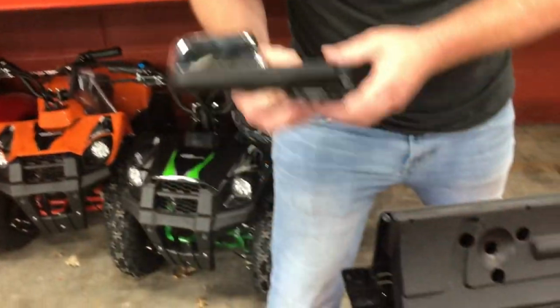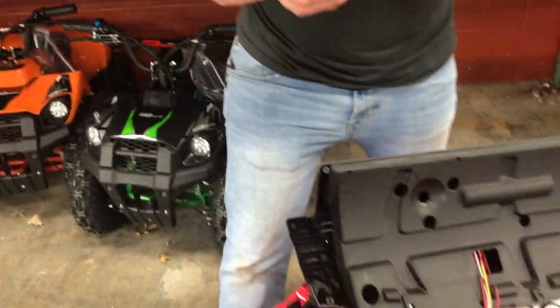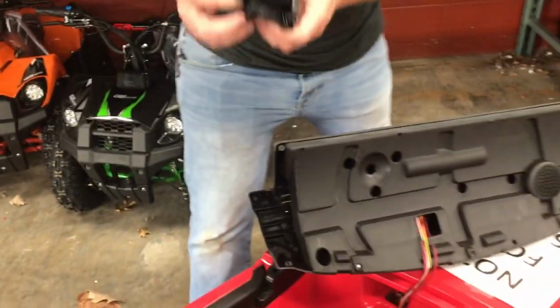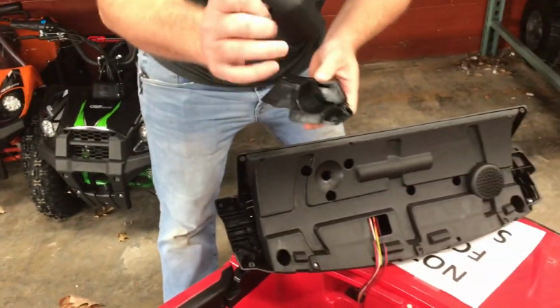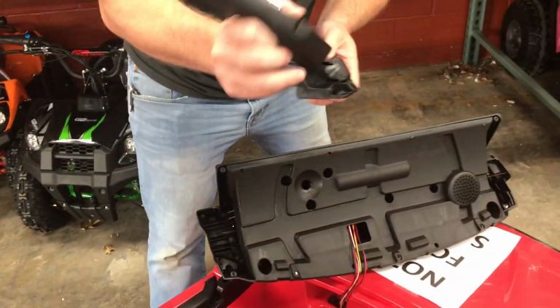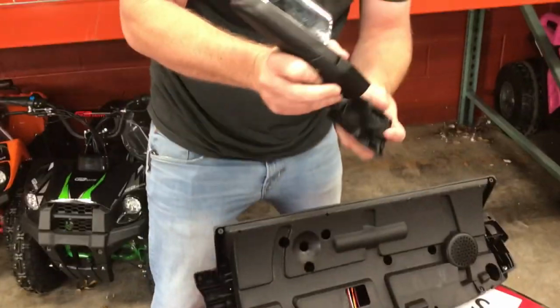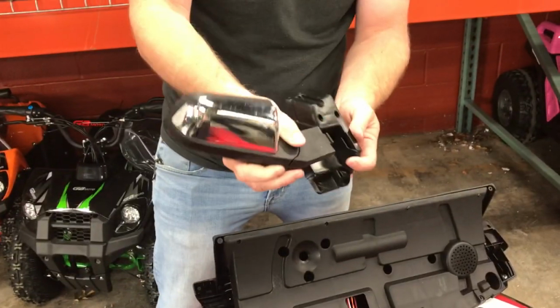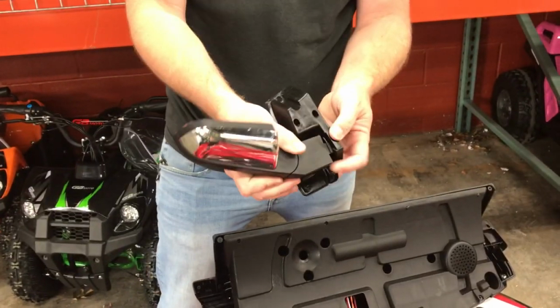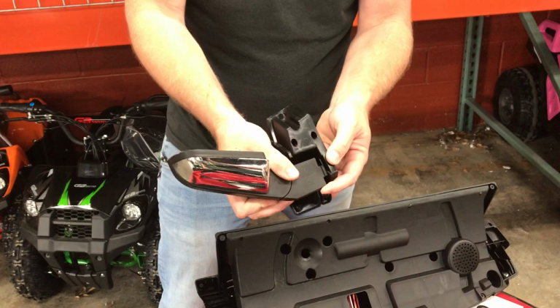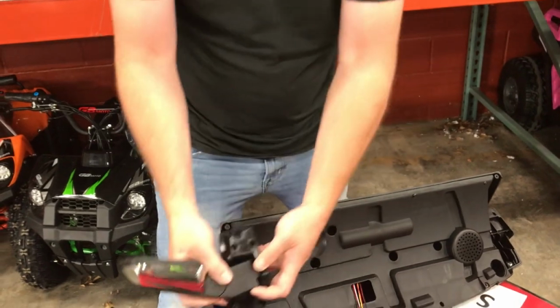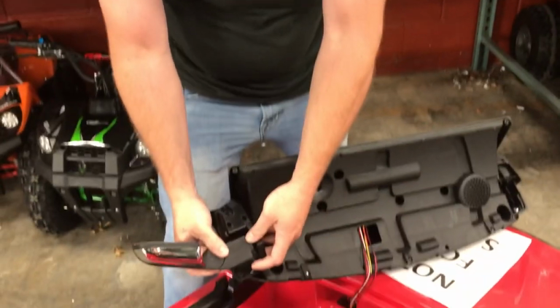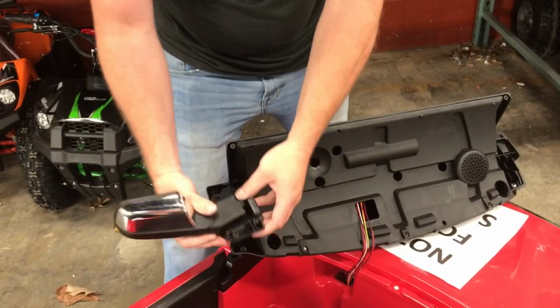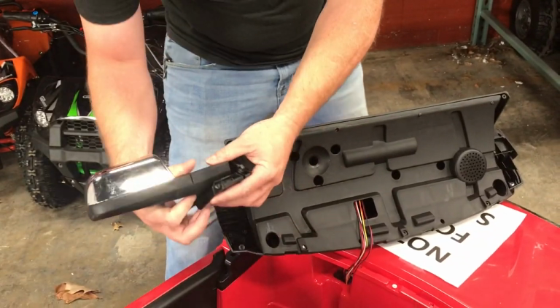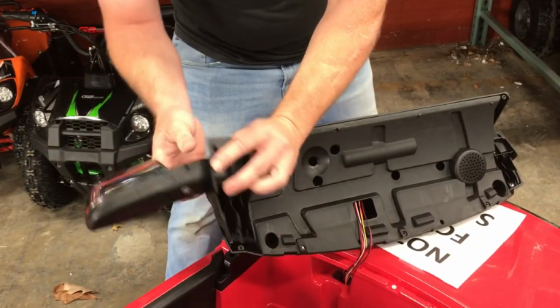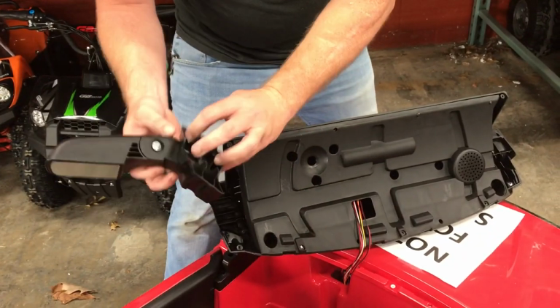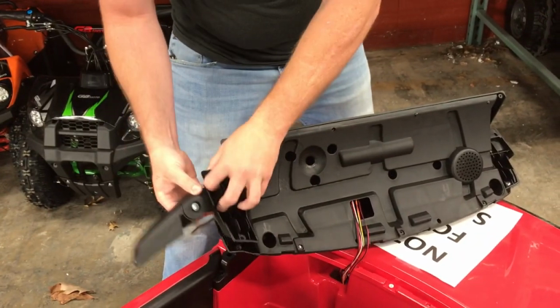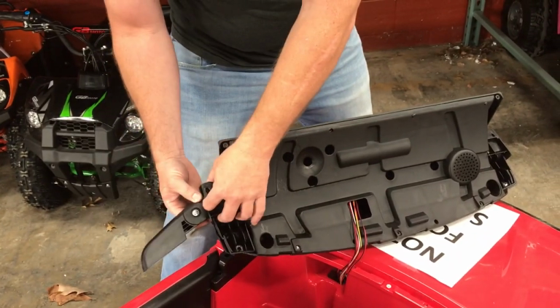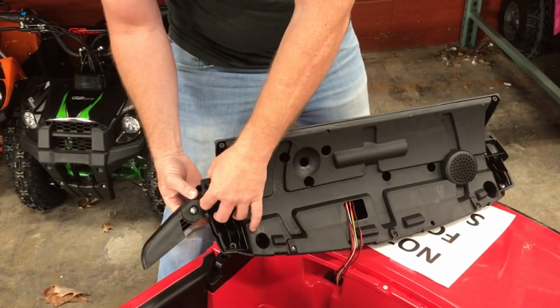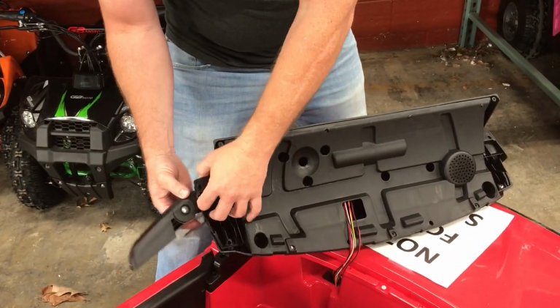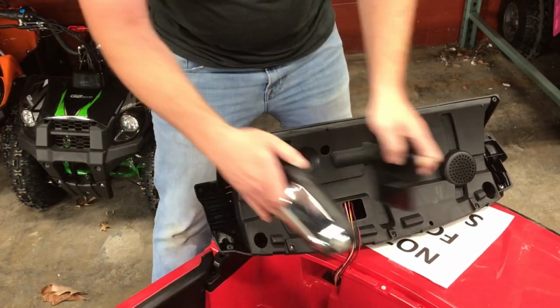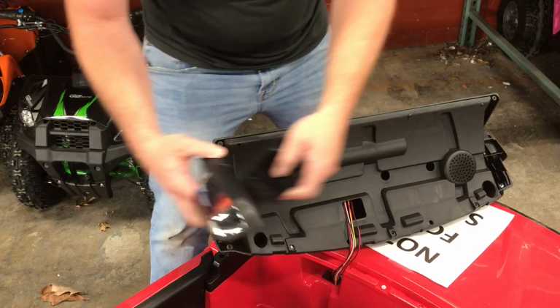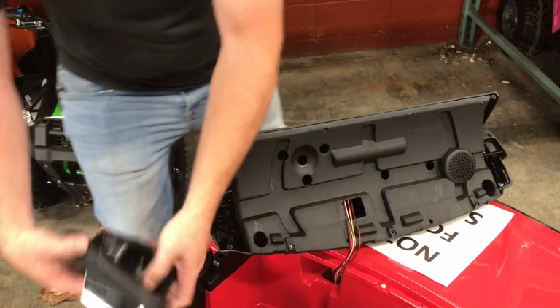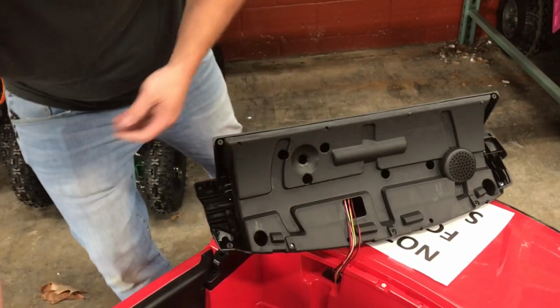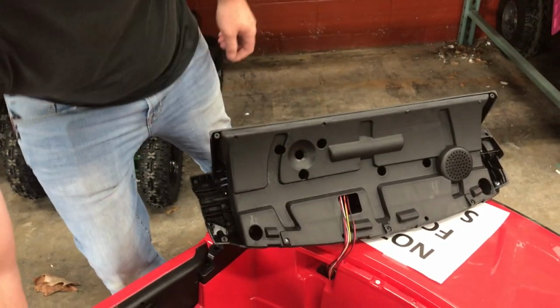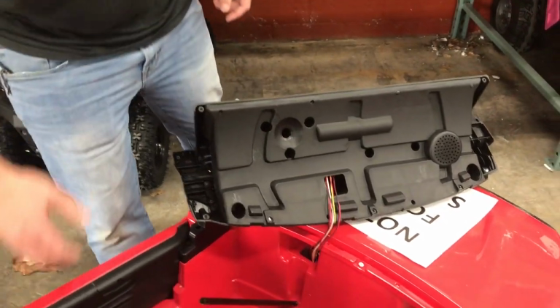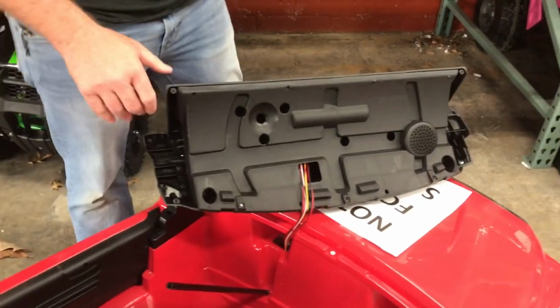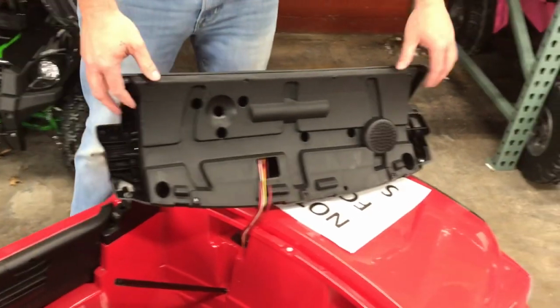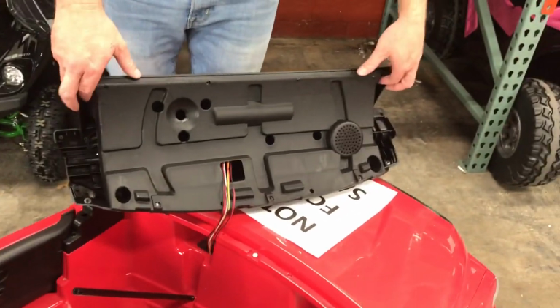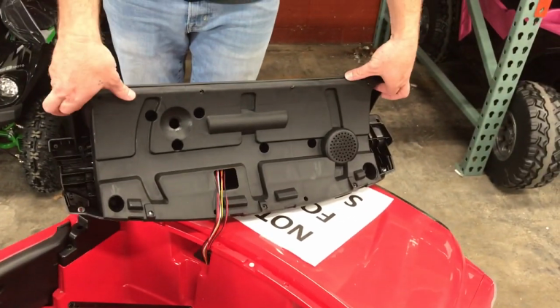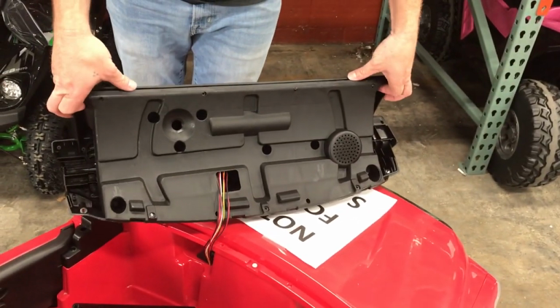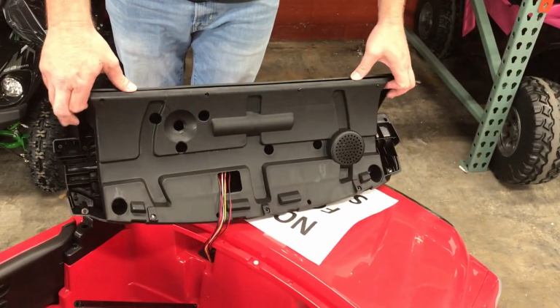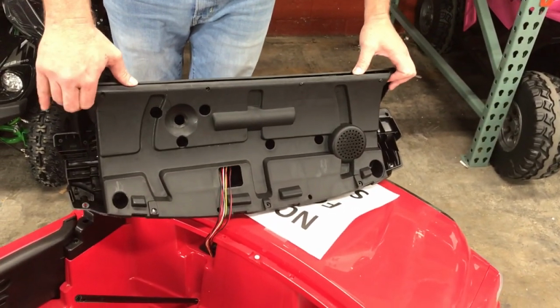I know I'm using the wrong mirror here, but it's the same concept — clip it in and install it back. Put the dash back. But for the reference of the video, we're going to go a little bit further.